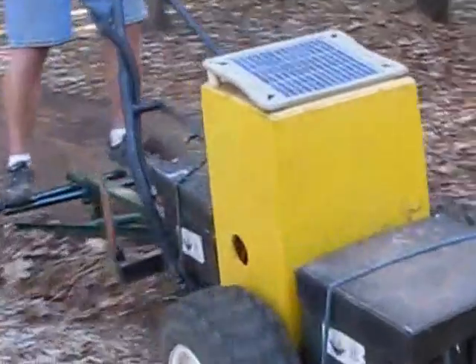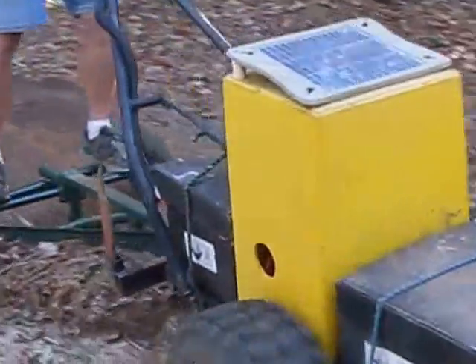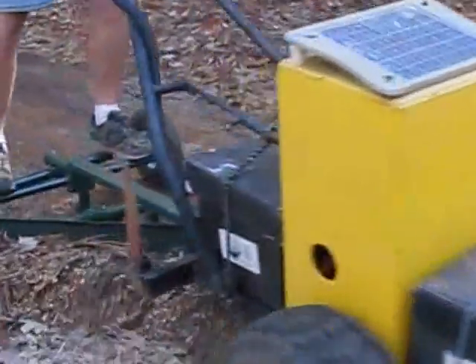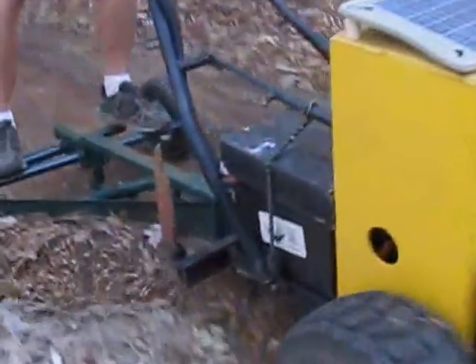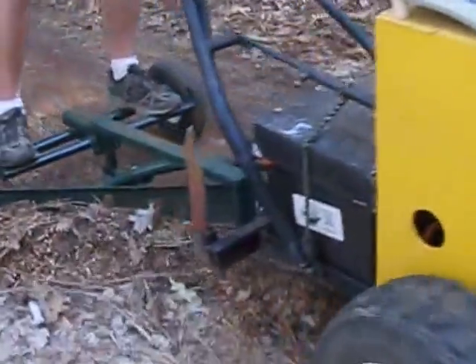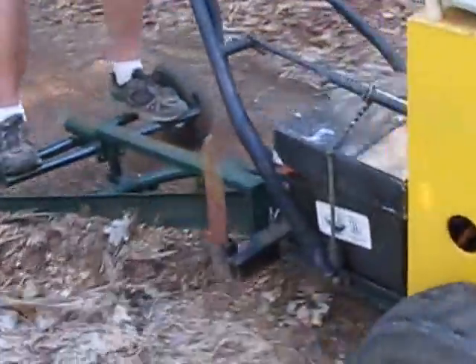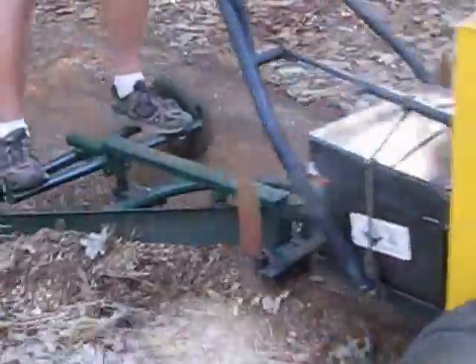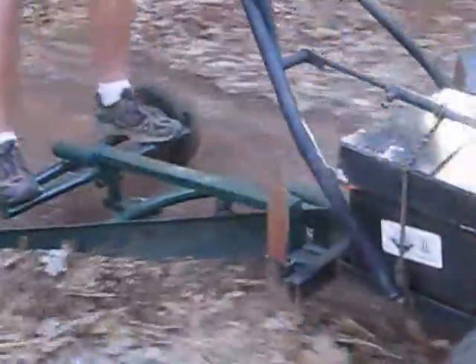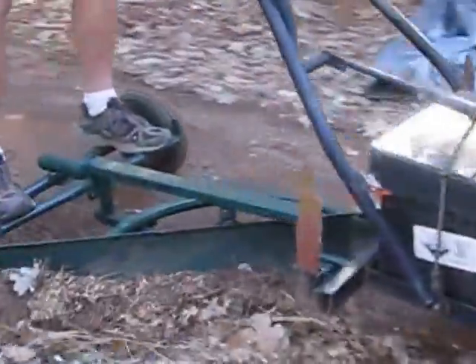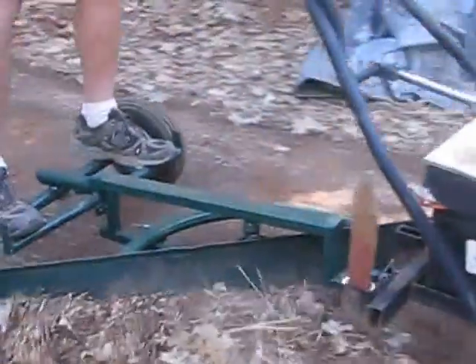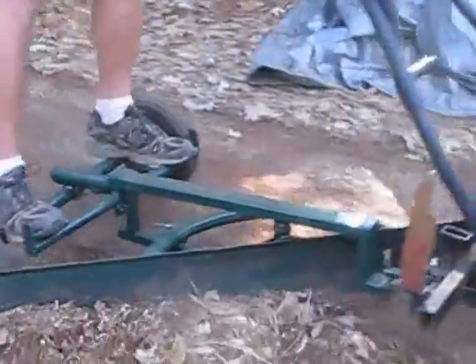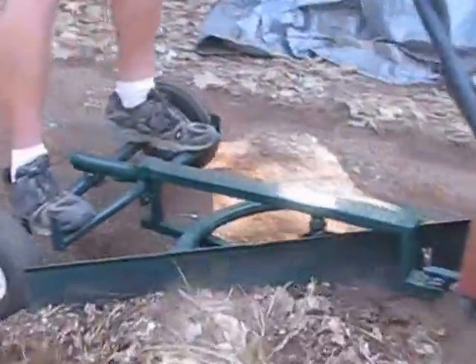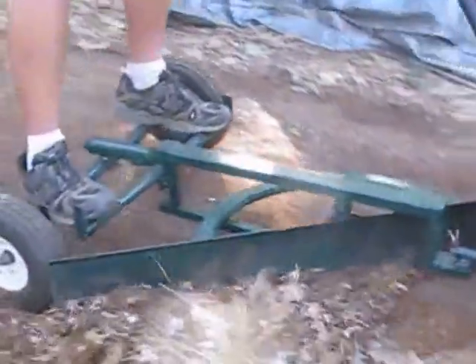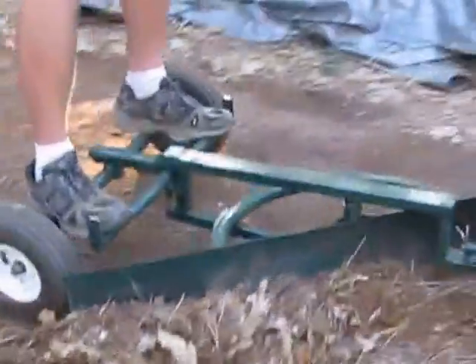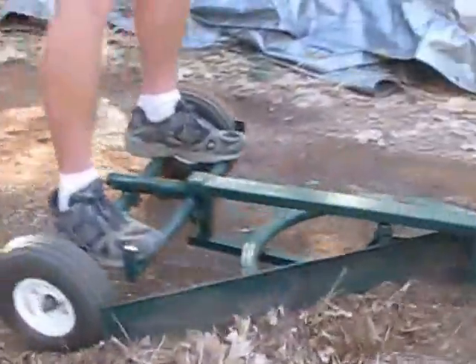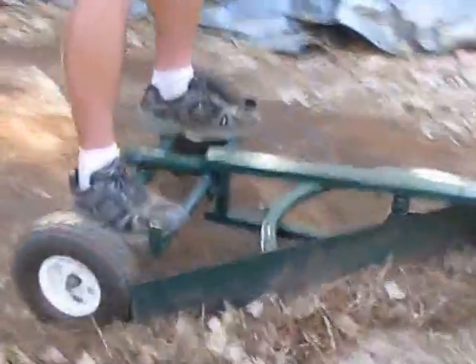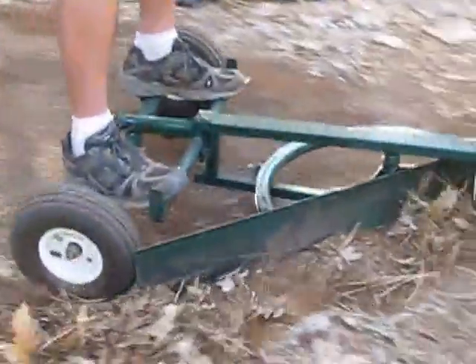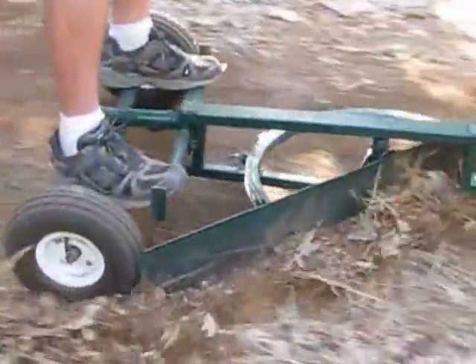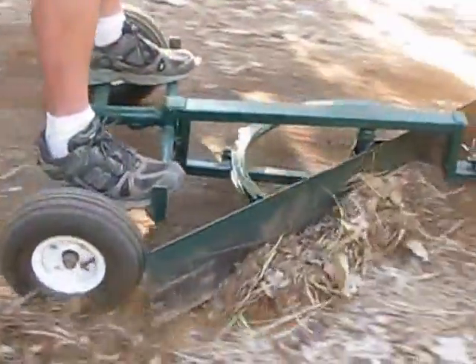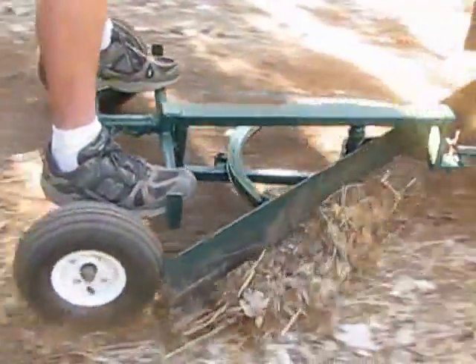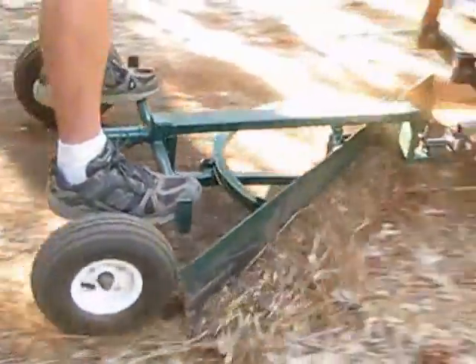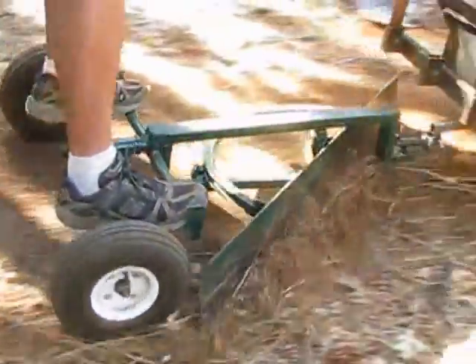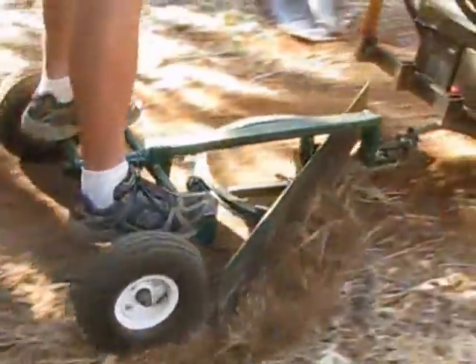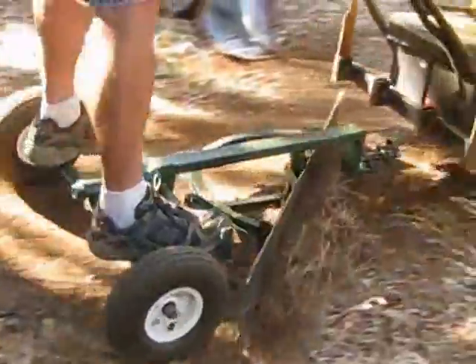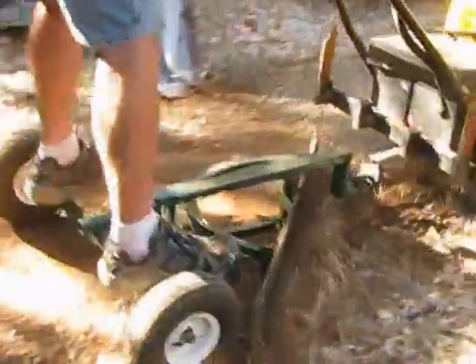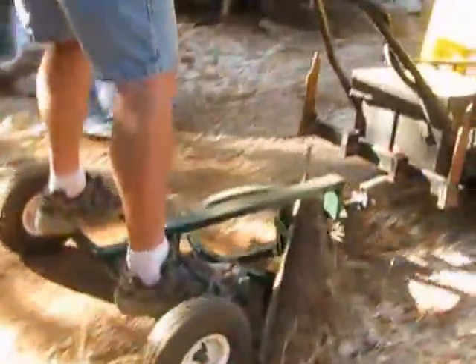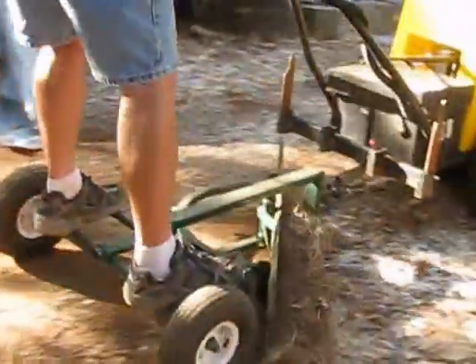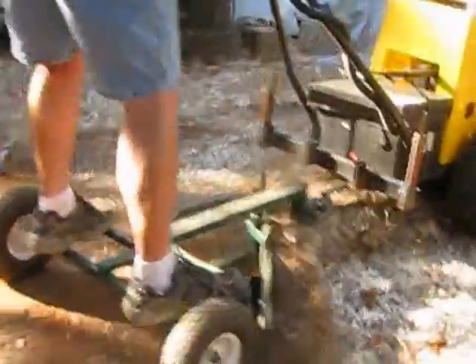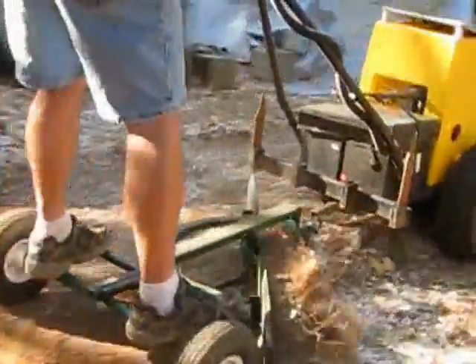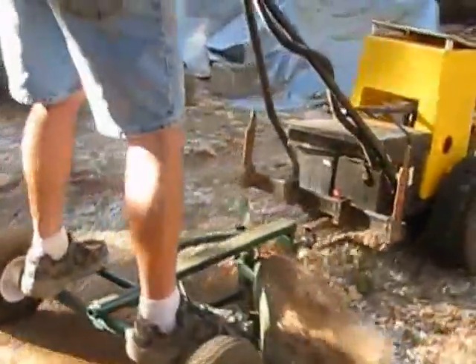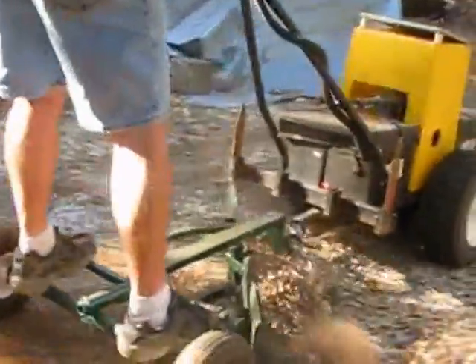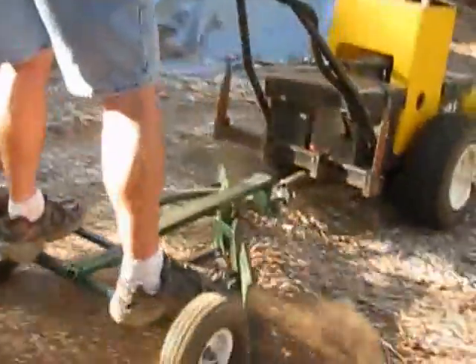A road grader is a great tool for pulling ditches and smoothing out the pothole driveway. This grader blade is raised and lowered with handles, and the angle is controlled by your feet.